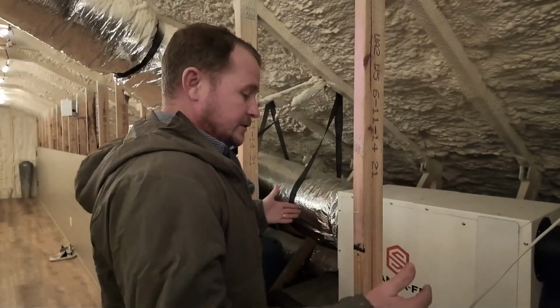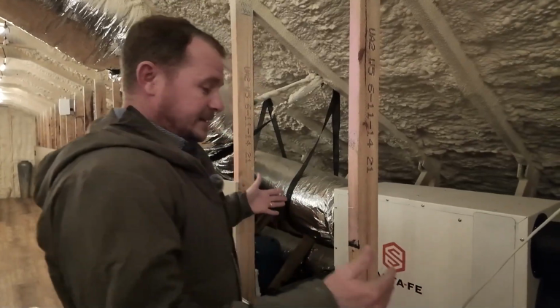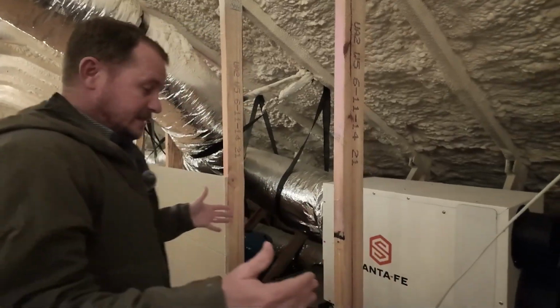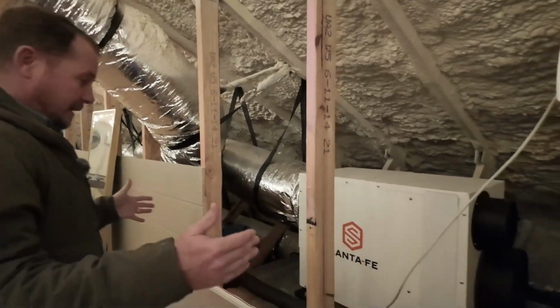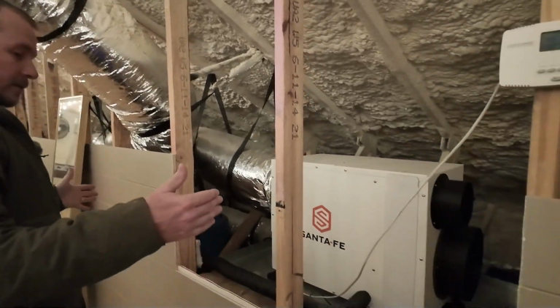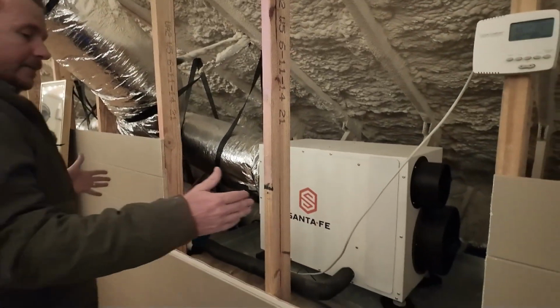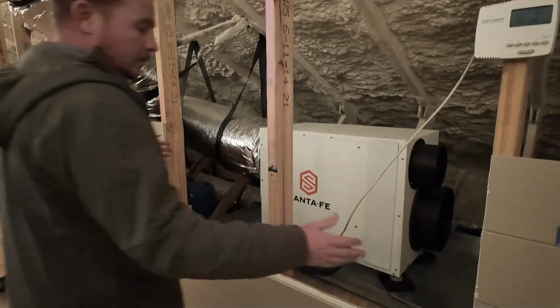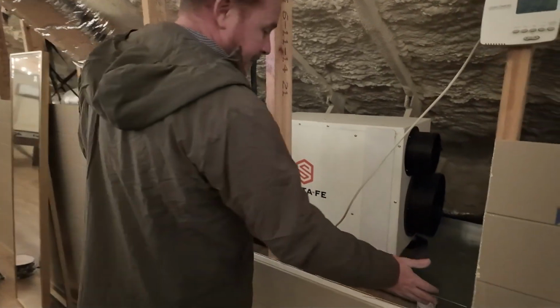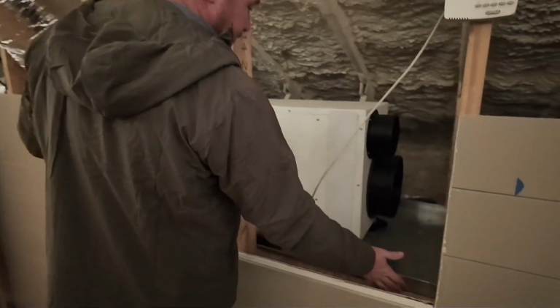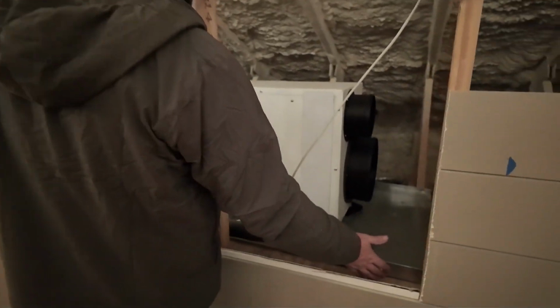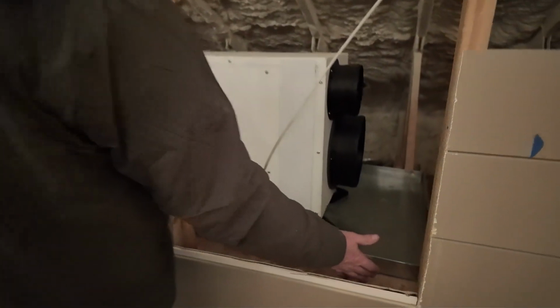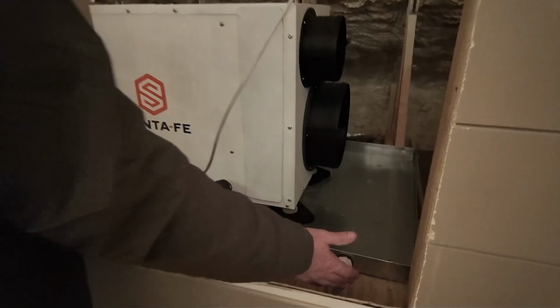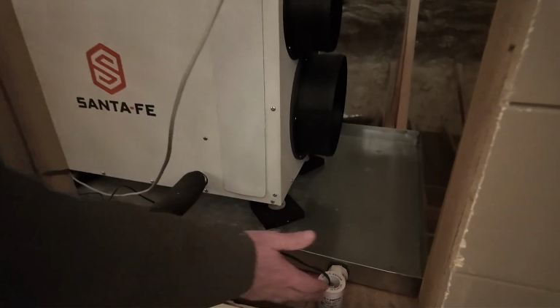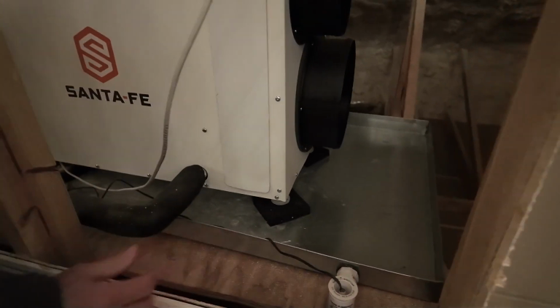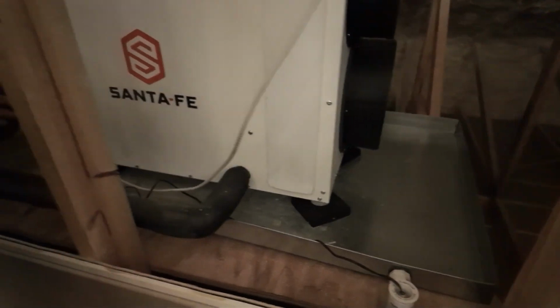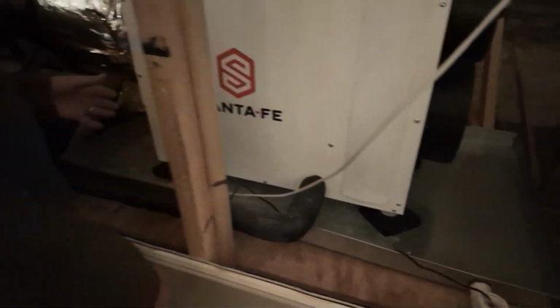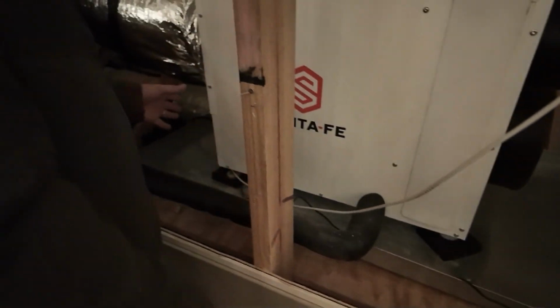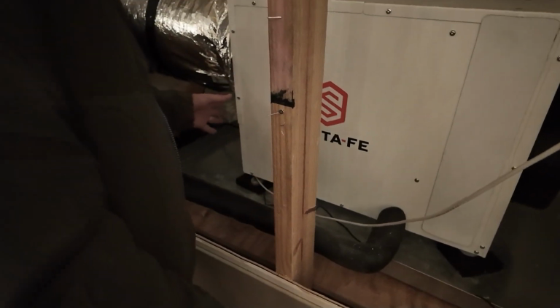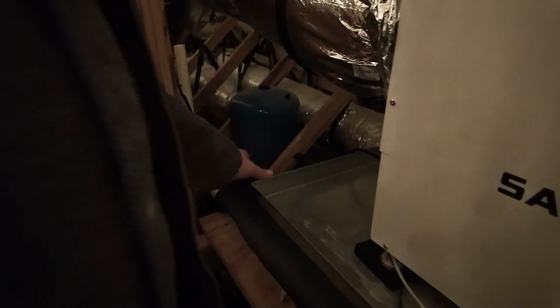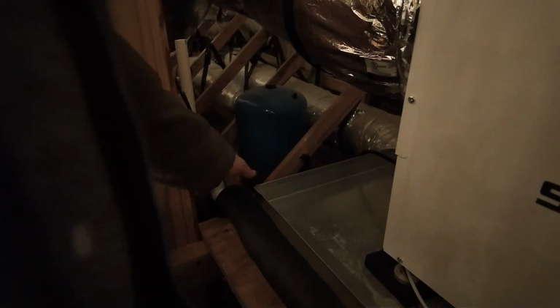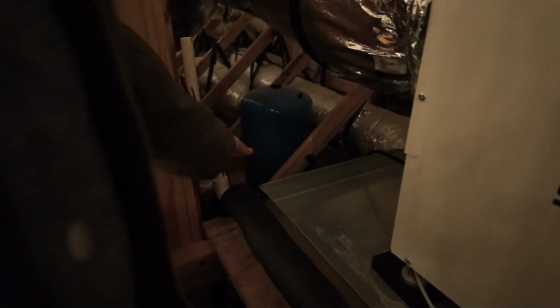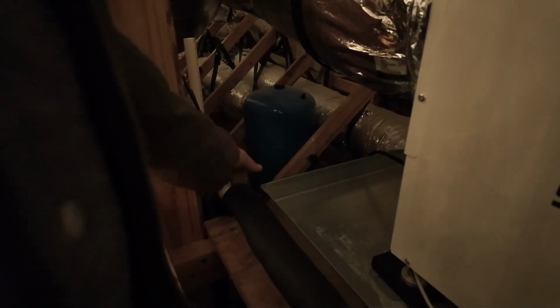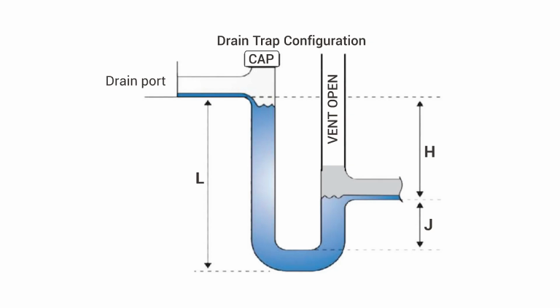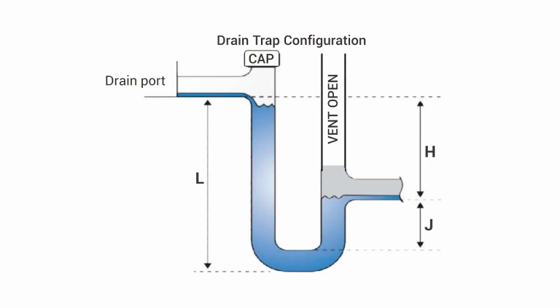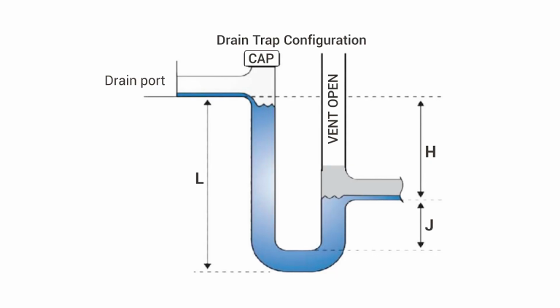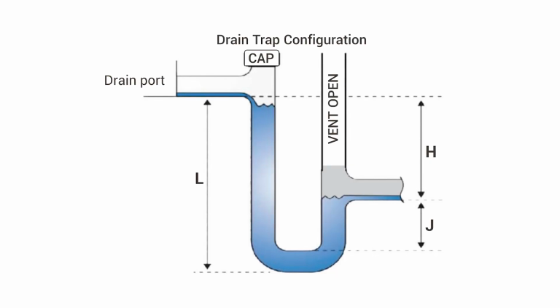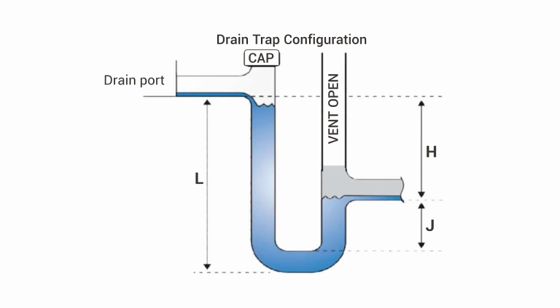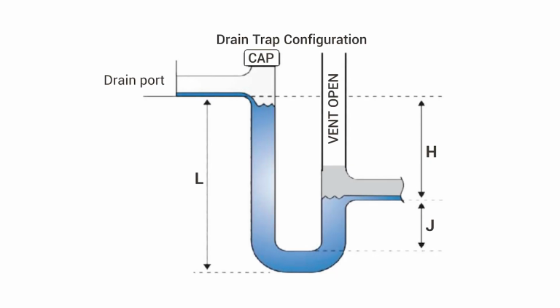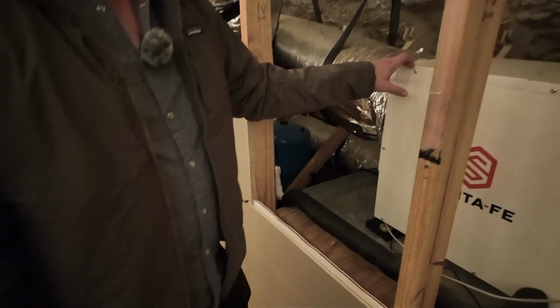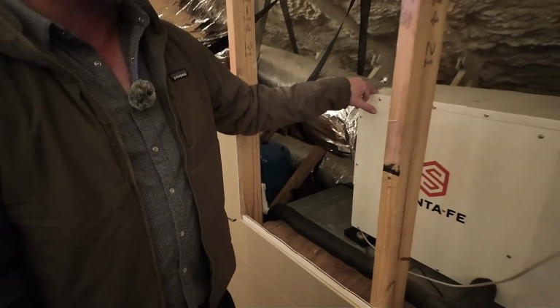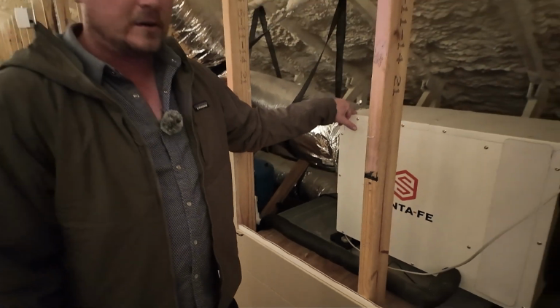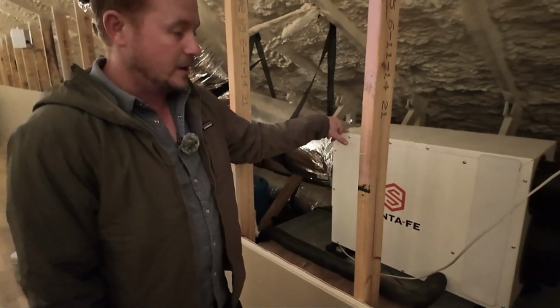So as you can see, it's a really simple setup here. We have a pan switch on the actual pan underneath the unit. We have a clean out, a trap, and then a vent going down to the drain. This is actually tying in with a heat pump water heater drain.